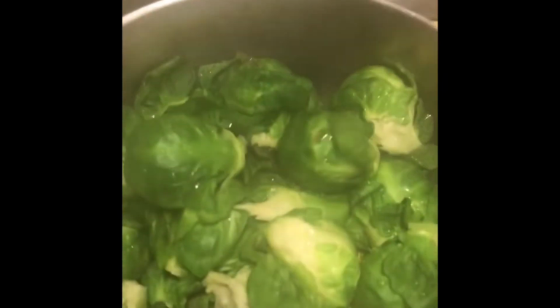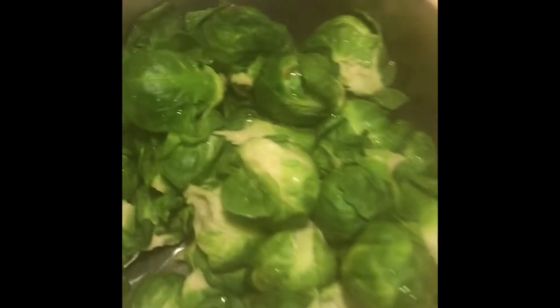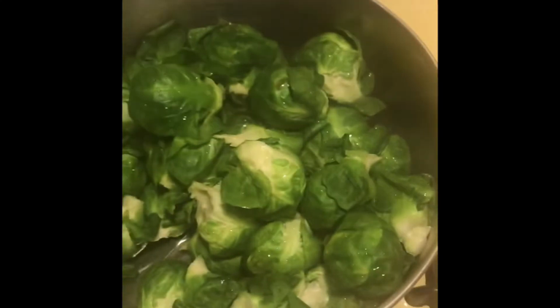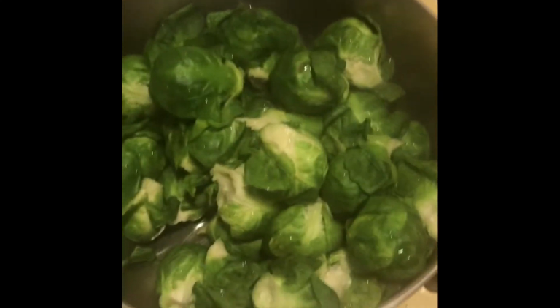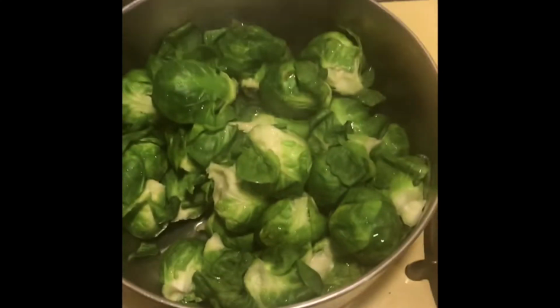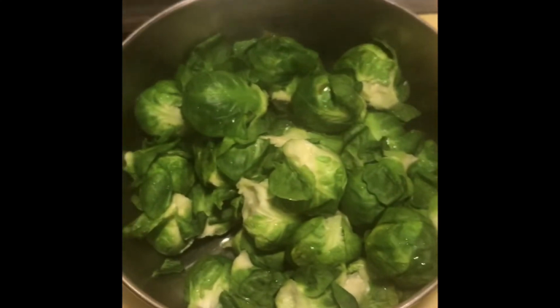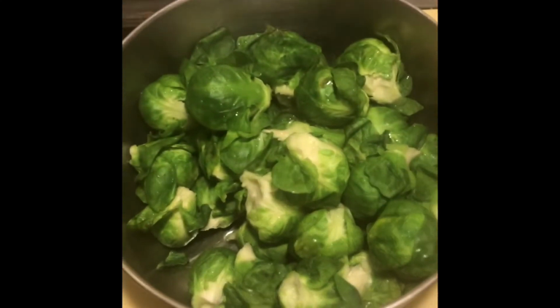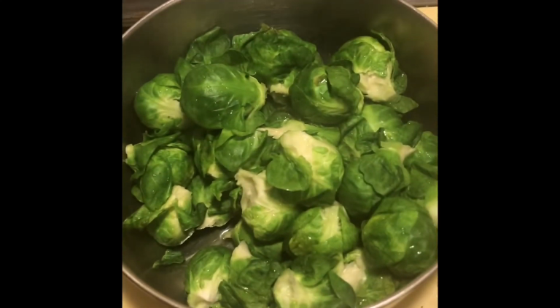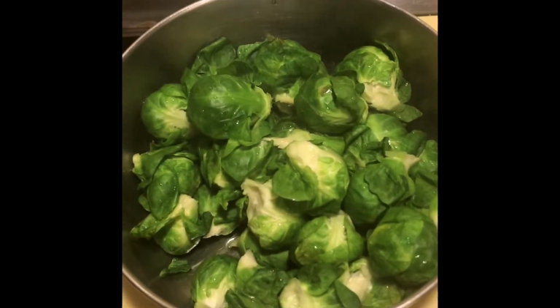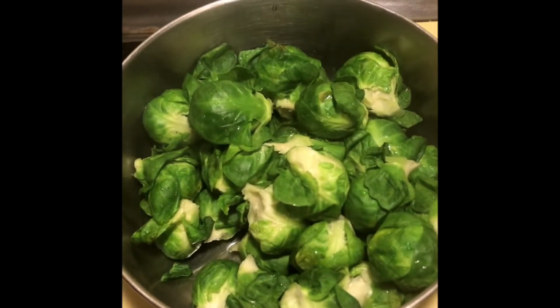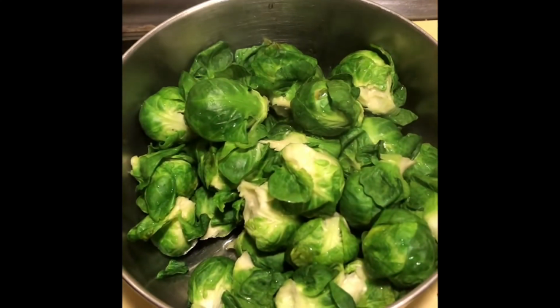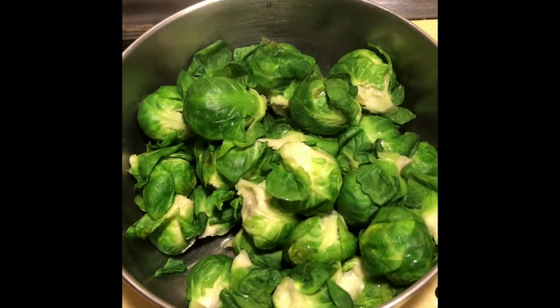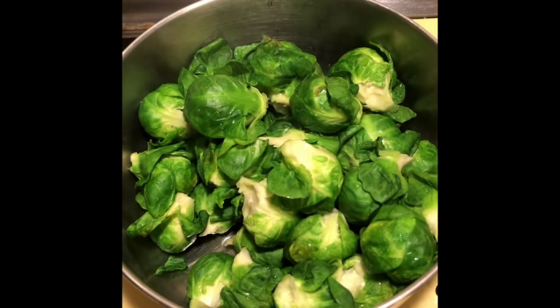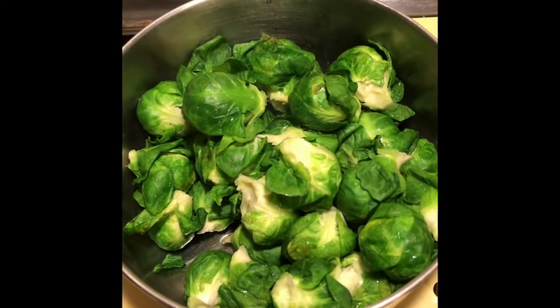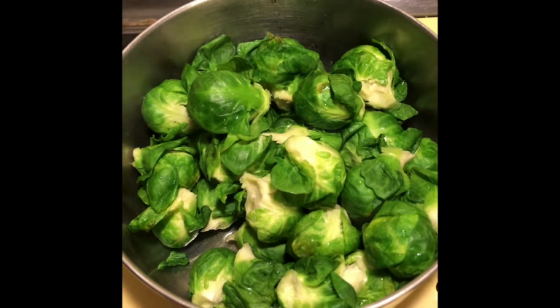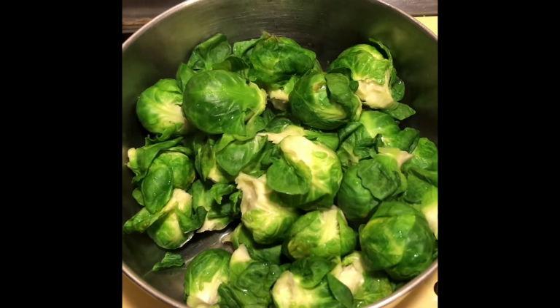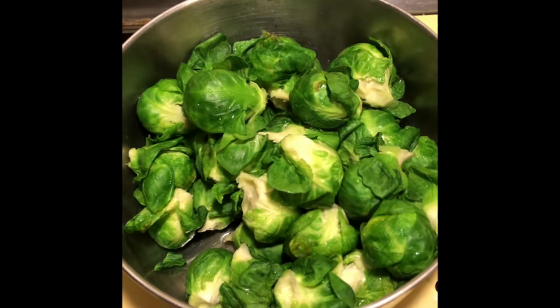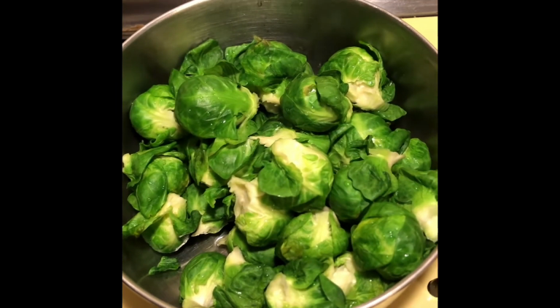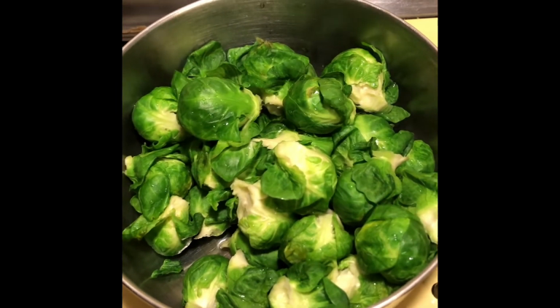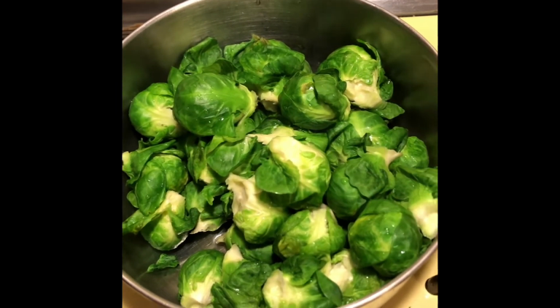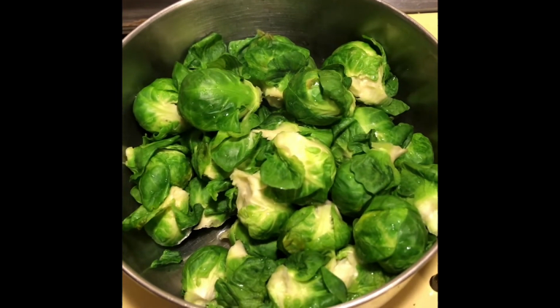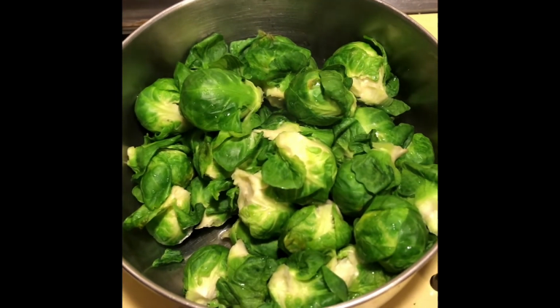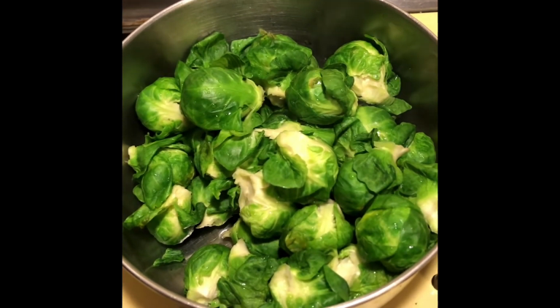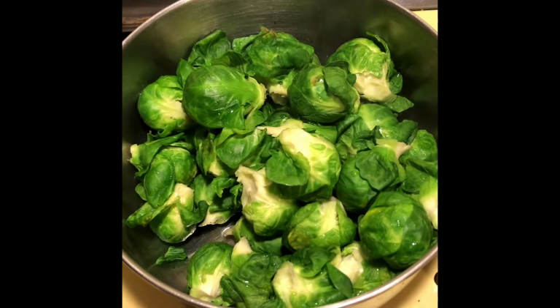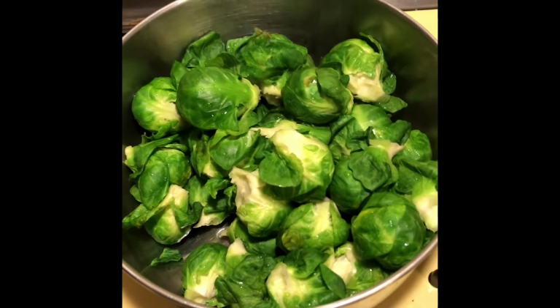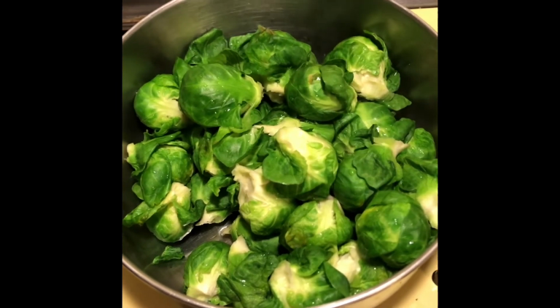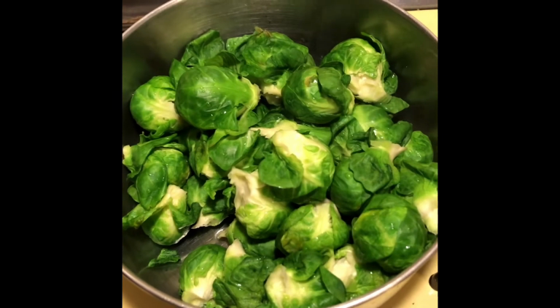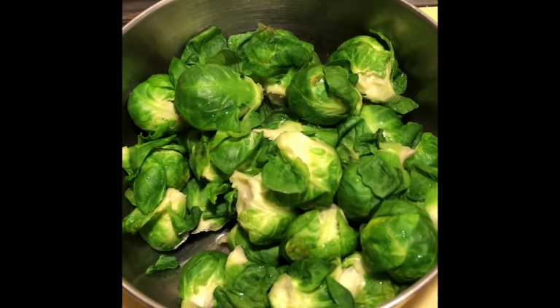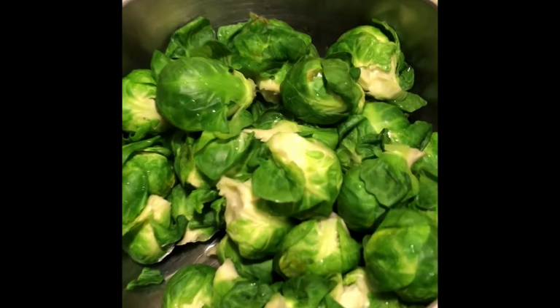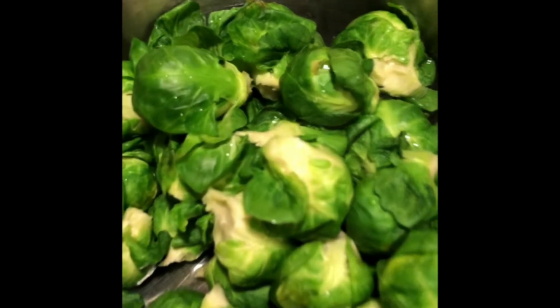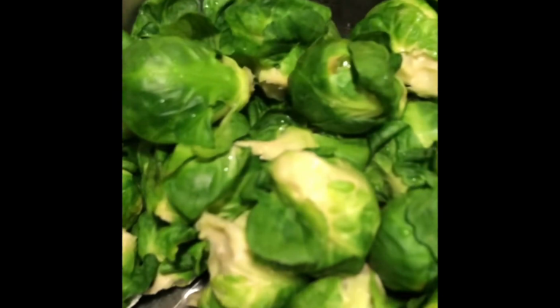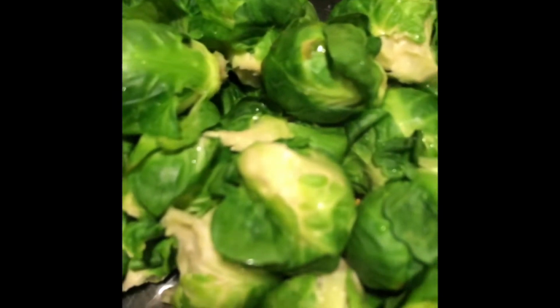Look at them, they're so bright and pretty. That's how you know they're done — they turn bright immediately. You can do this with your kale, you can do this with any vegetables that you want to preserve in the freezer.